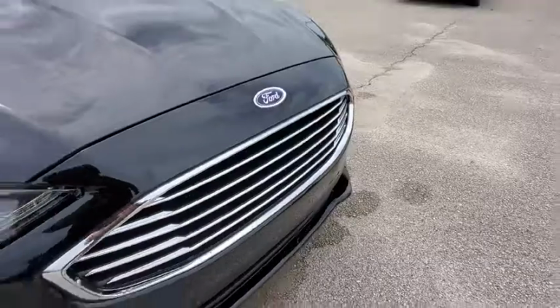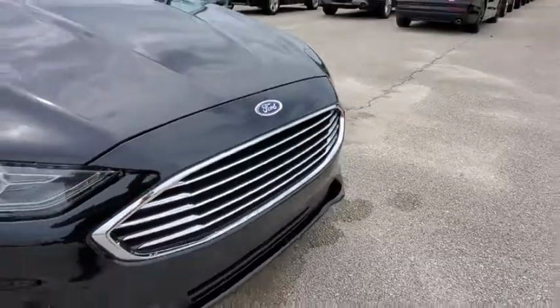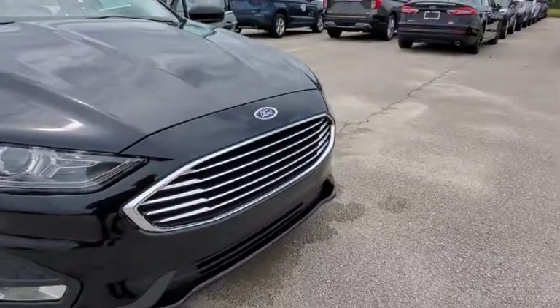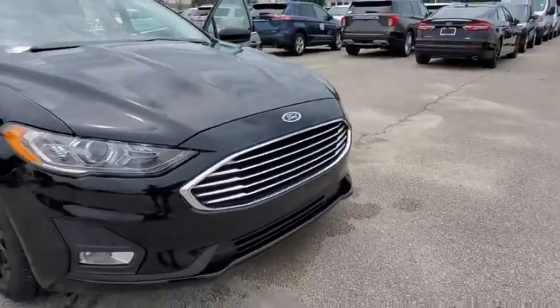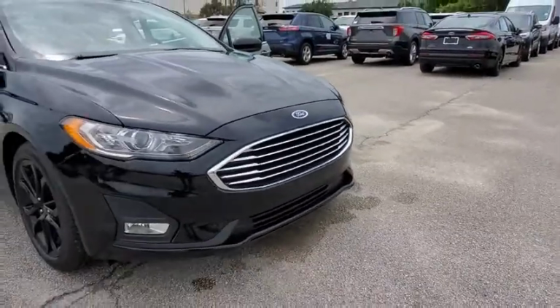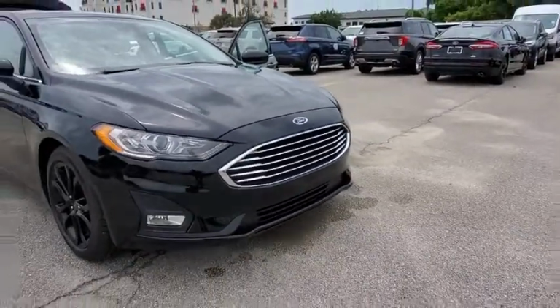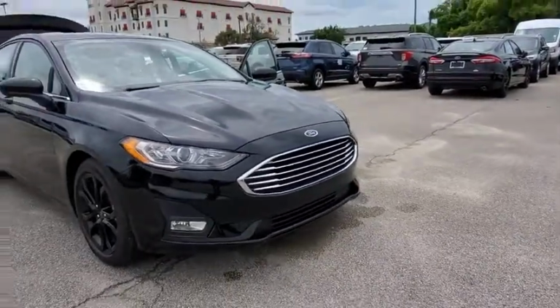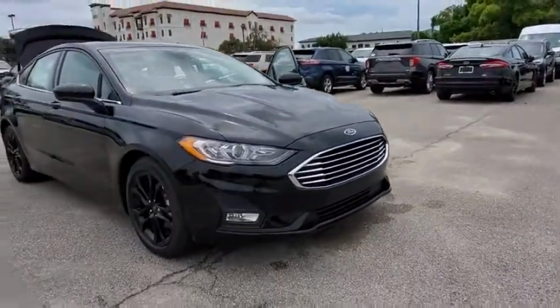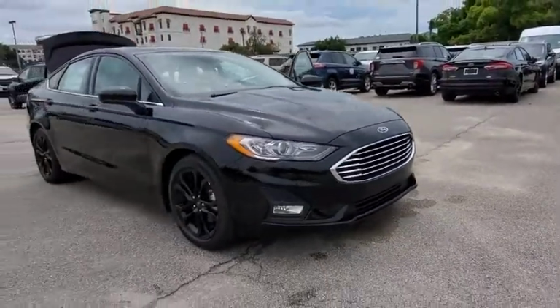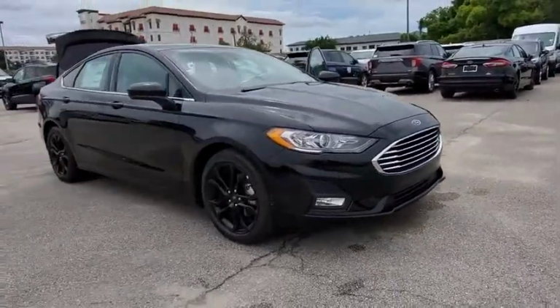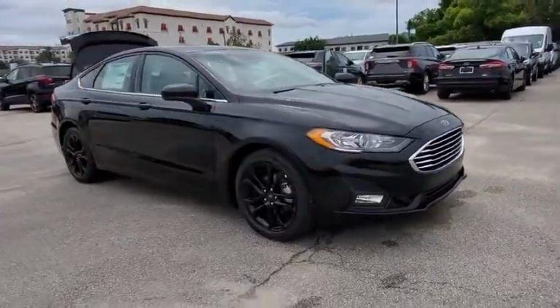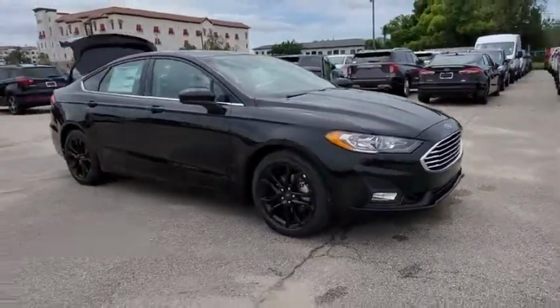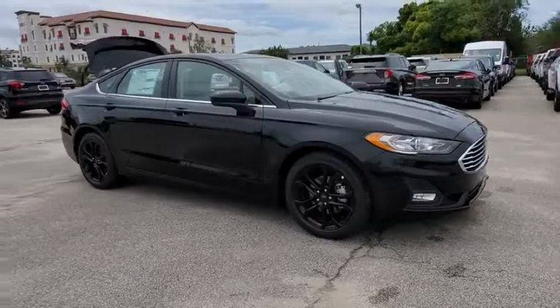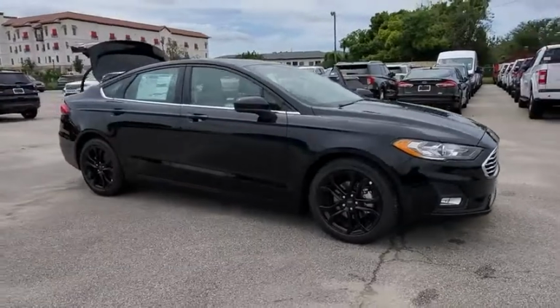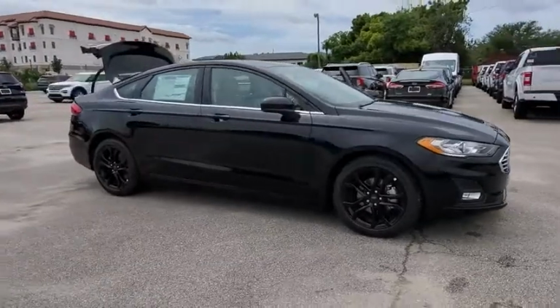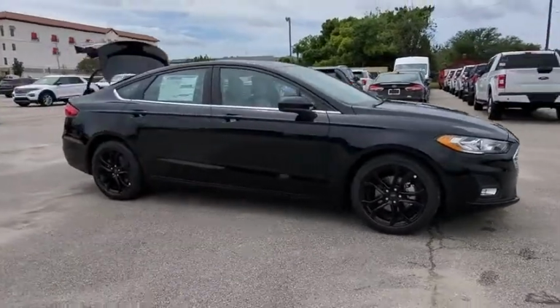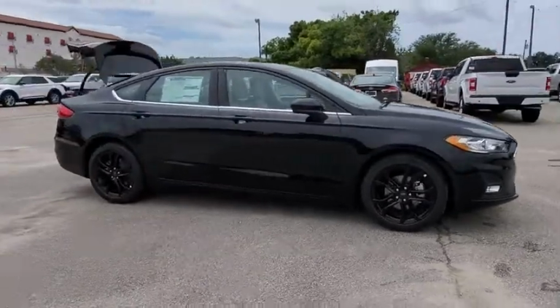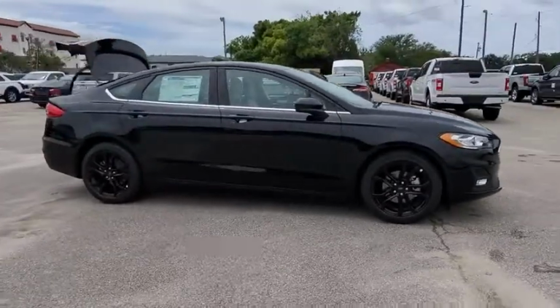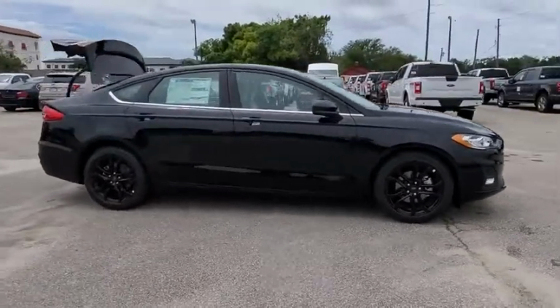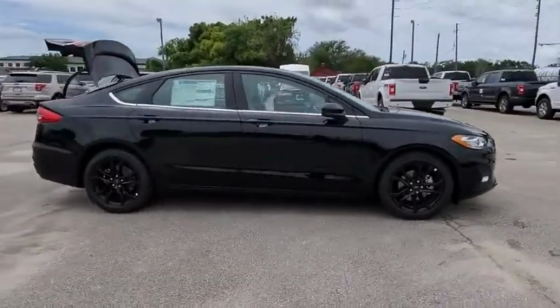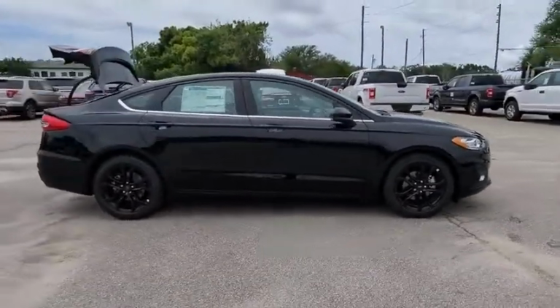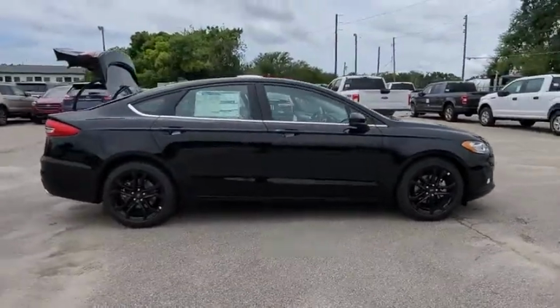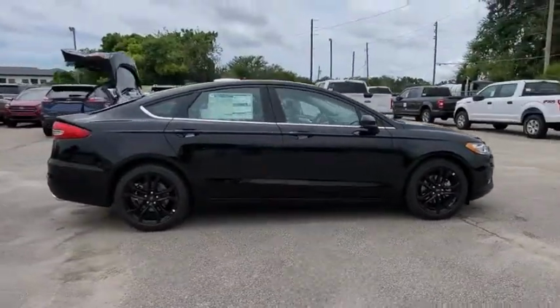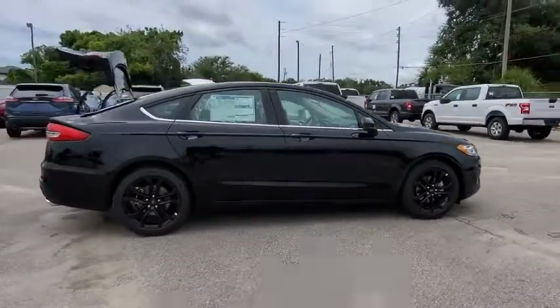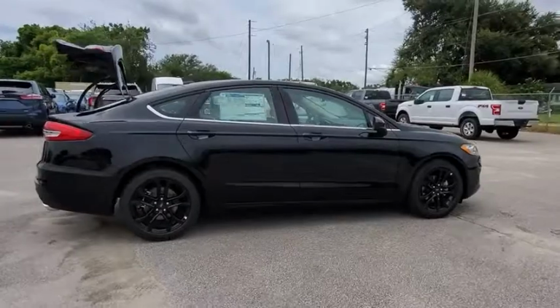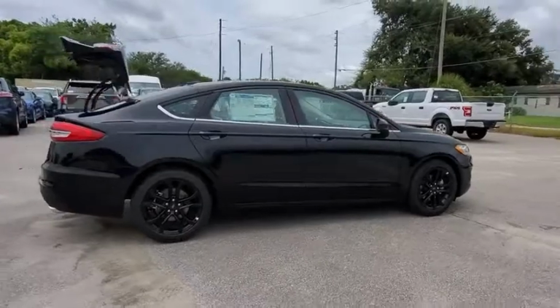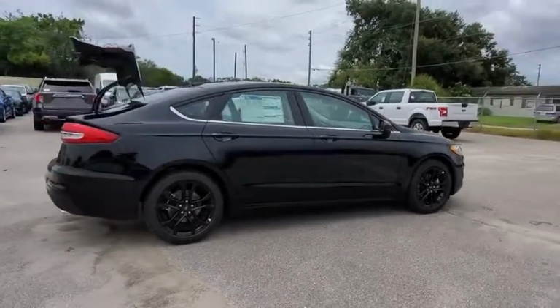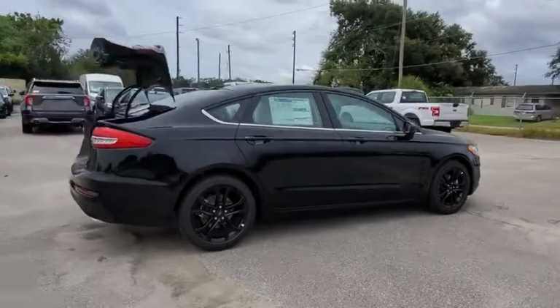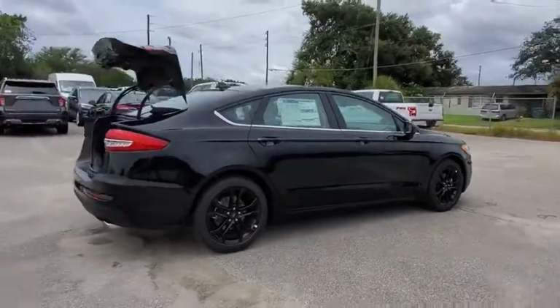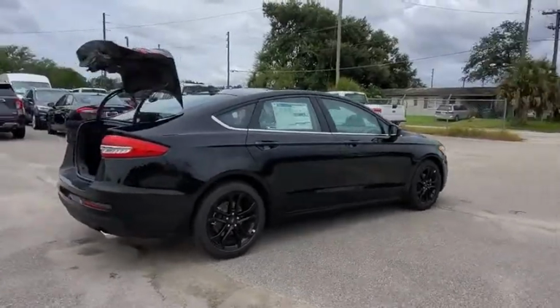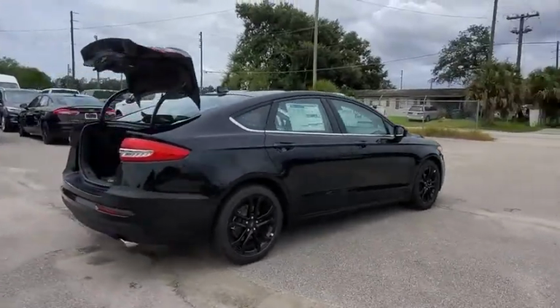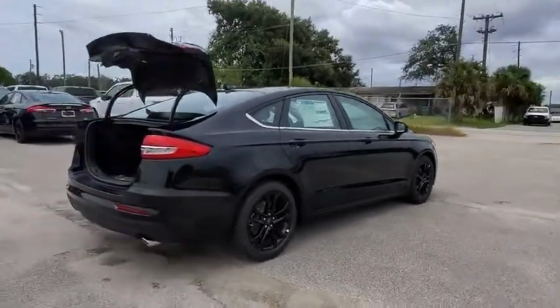We are pleased to show you the 2019 Ford Fusion. You can have both impressive power and great economy in a Fusion. This vehicle has less than 100 miles. Here are some of this vehicle's great options.